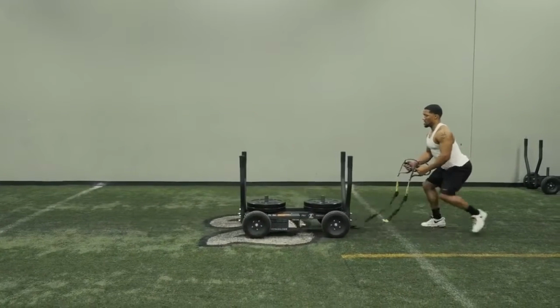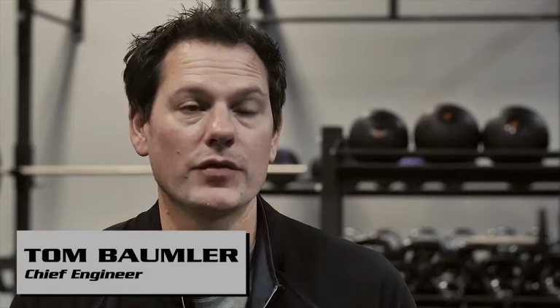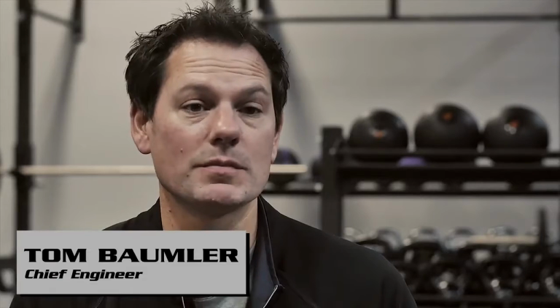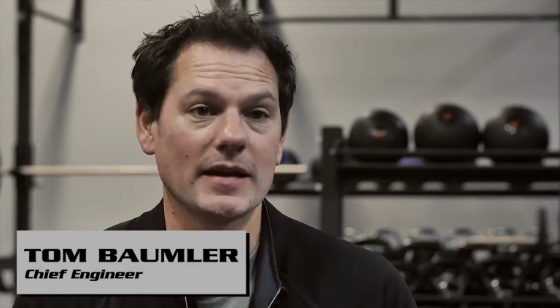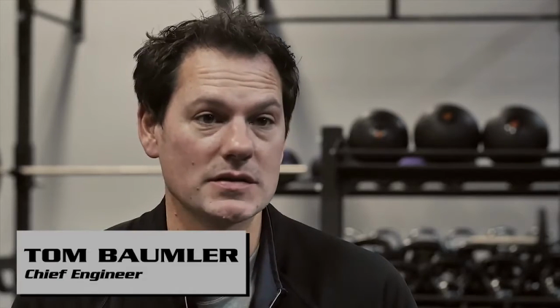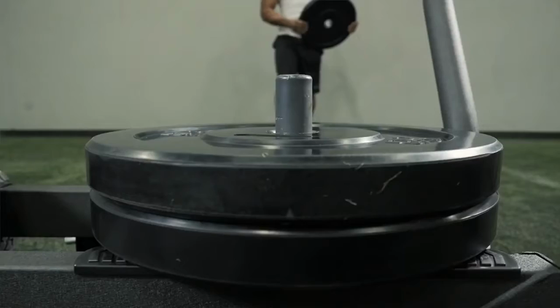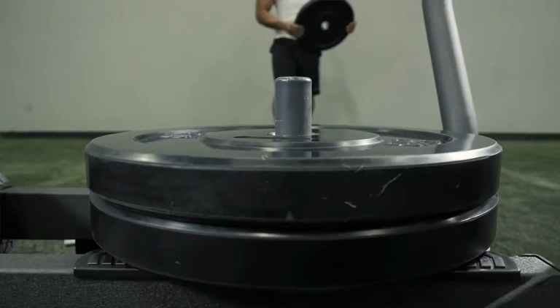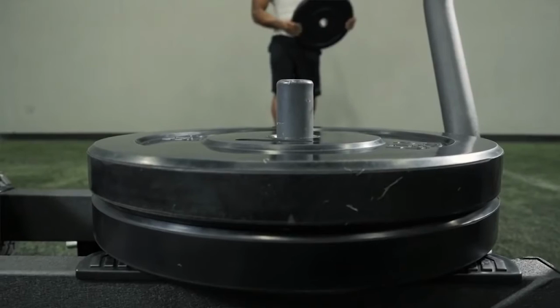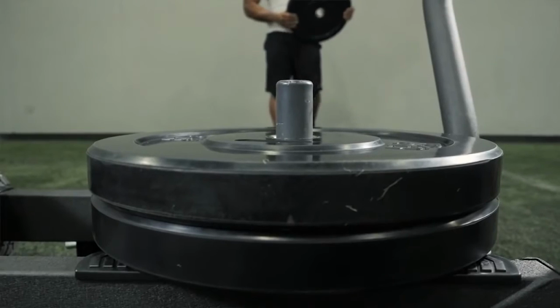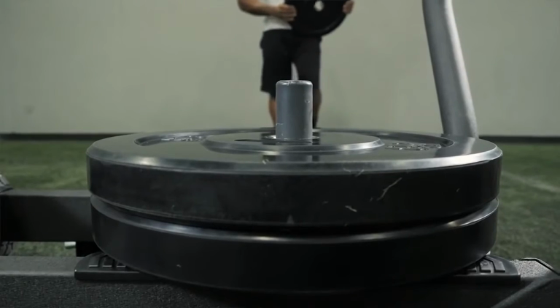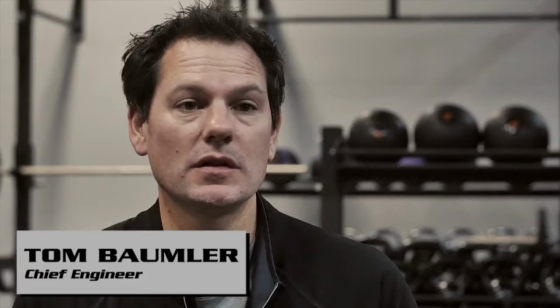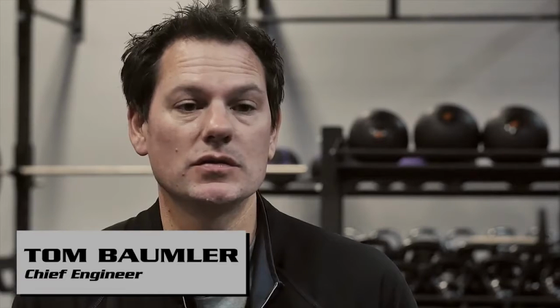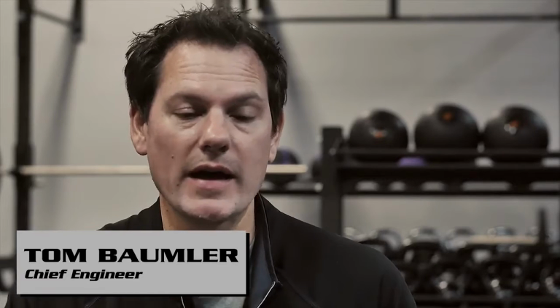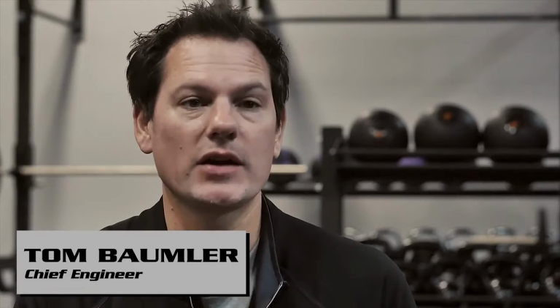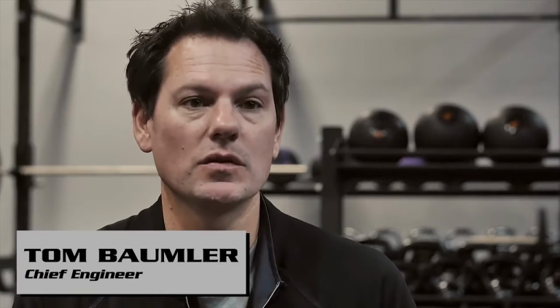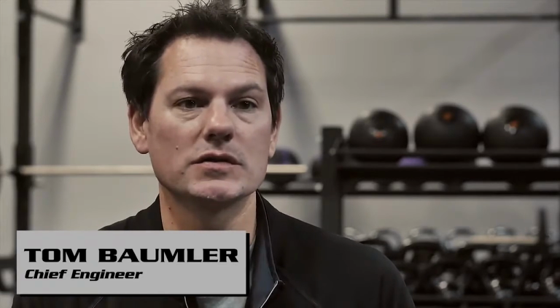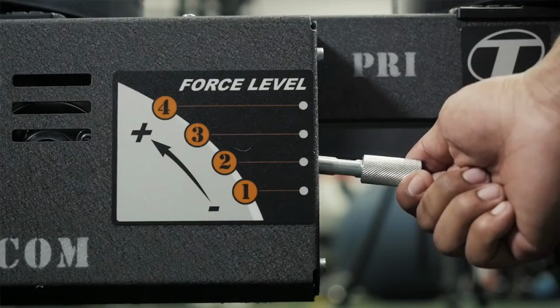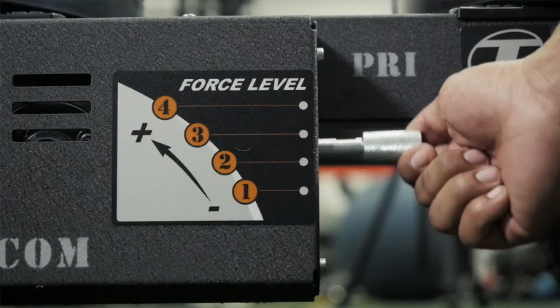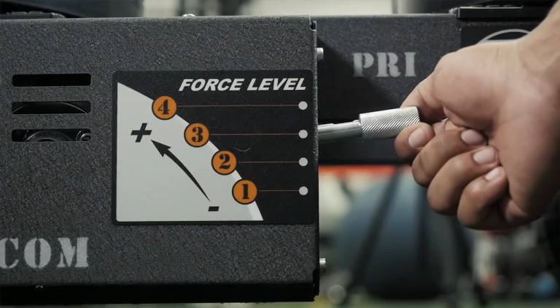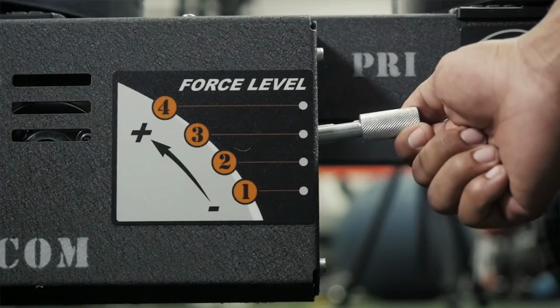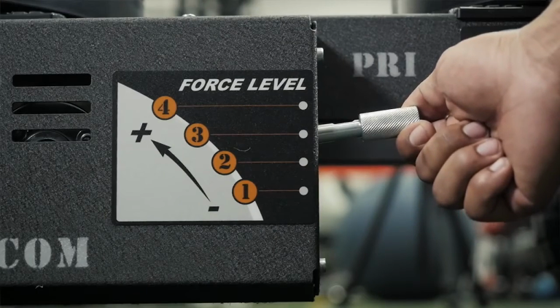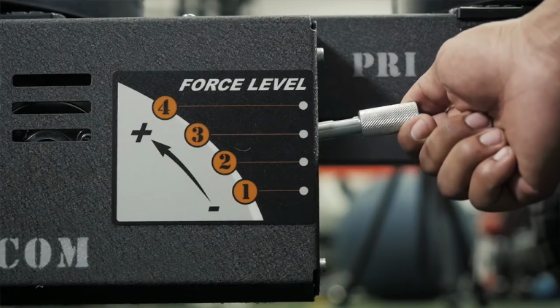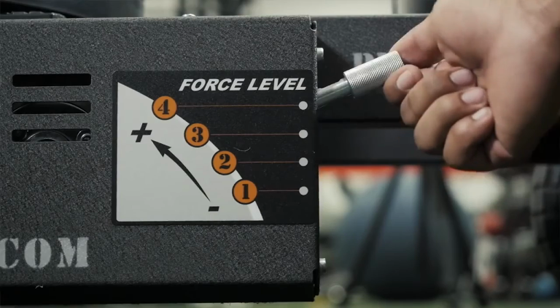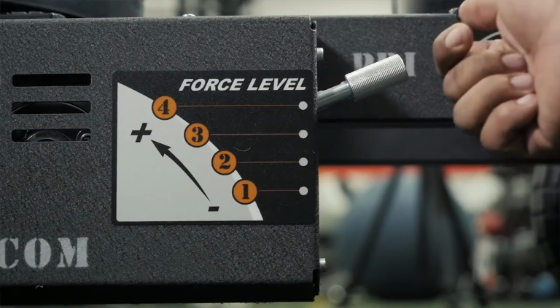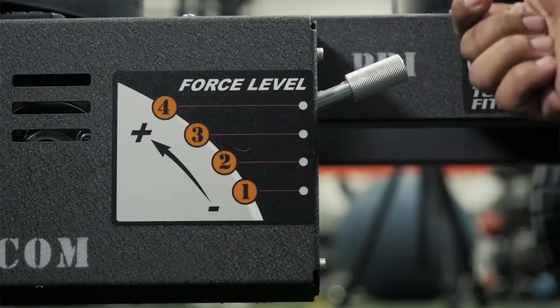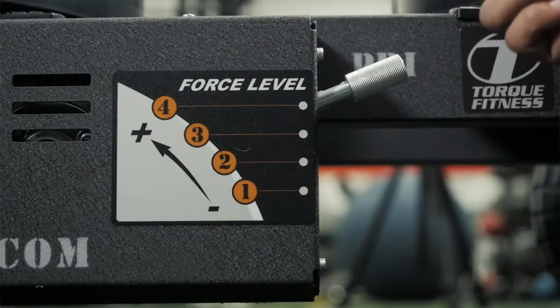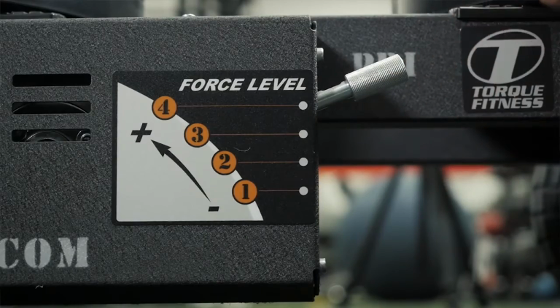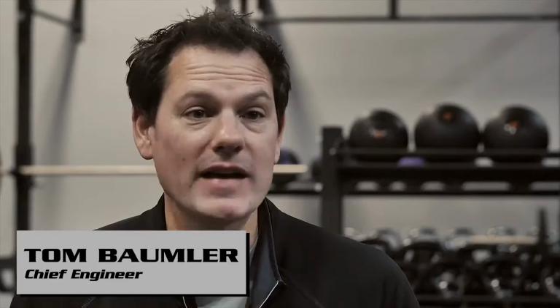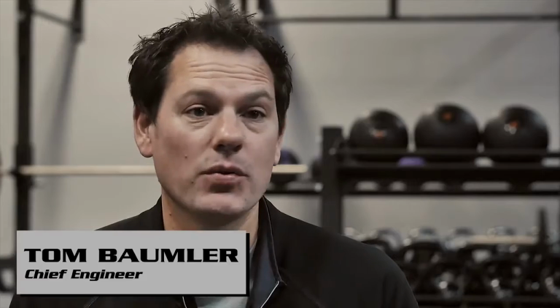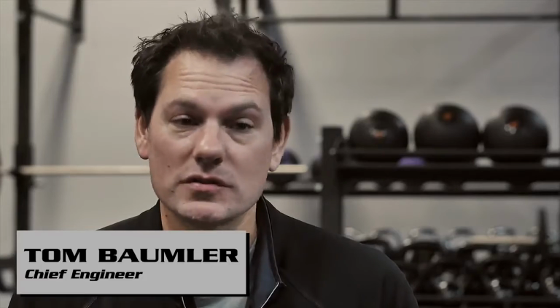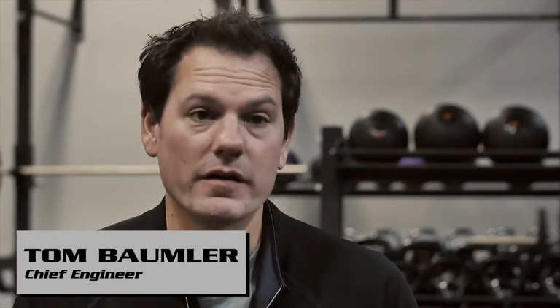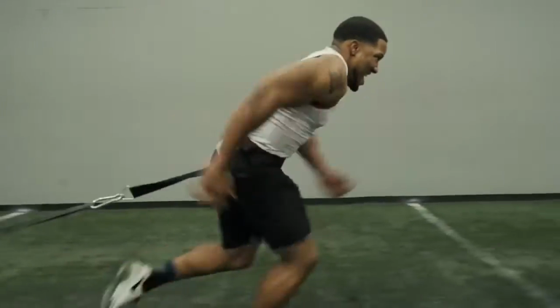The magic of the tank is really in the resistance technology that we use. It's a frictionless magnetic brake system. We do add weight, but the weight is strictly to add traction to the wheels. We have positions on it and no matter what position you are, it's just a starting point. So the faster you push, the harder it is.